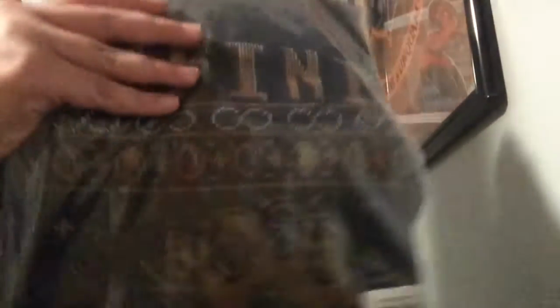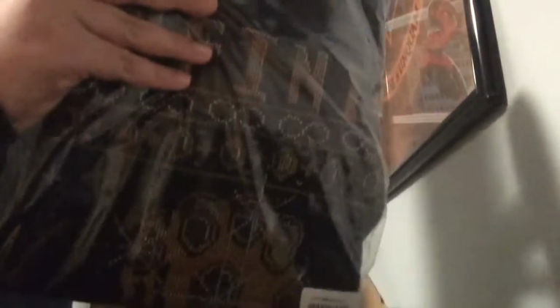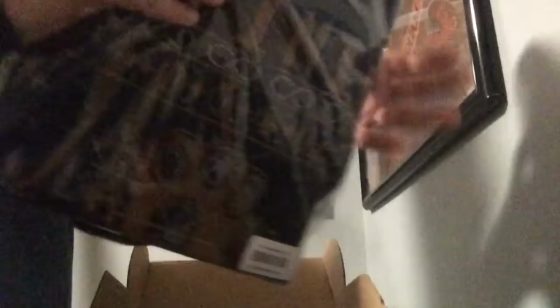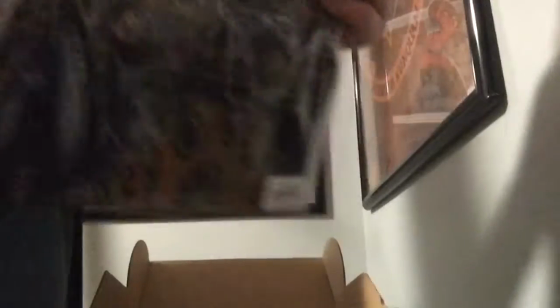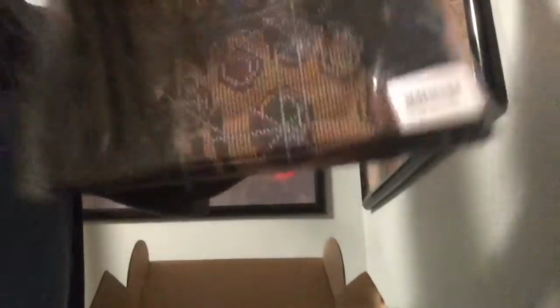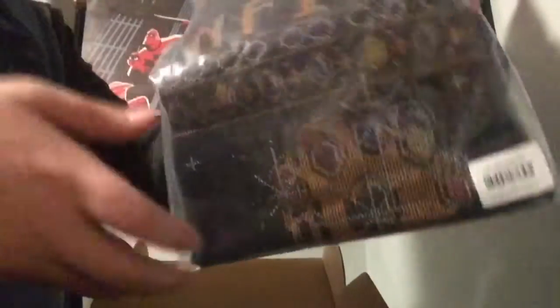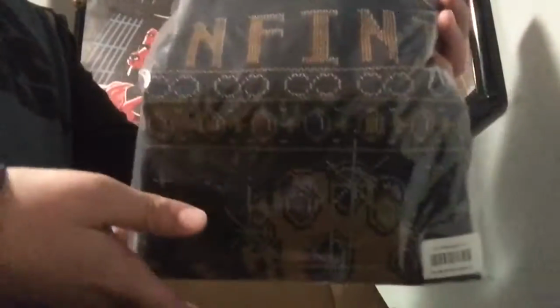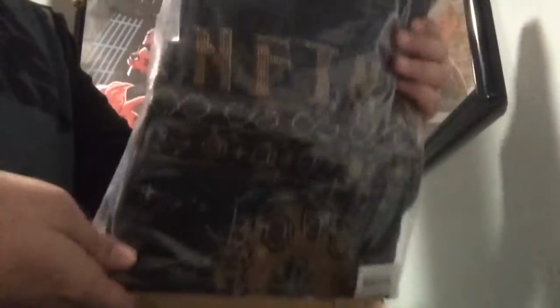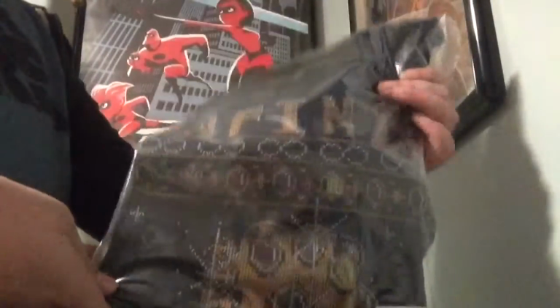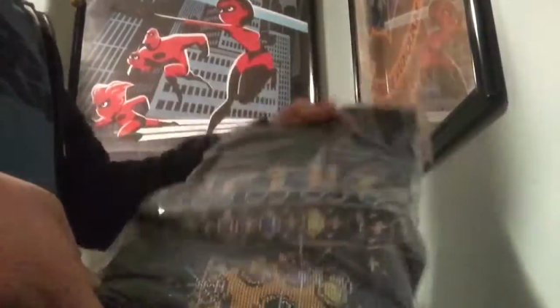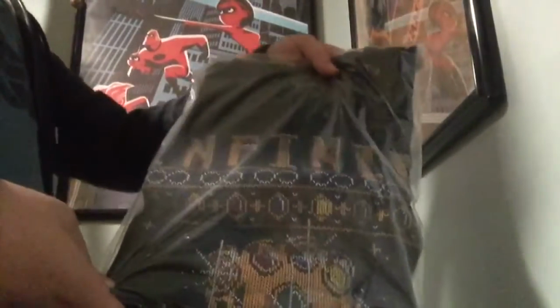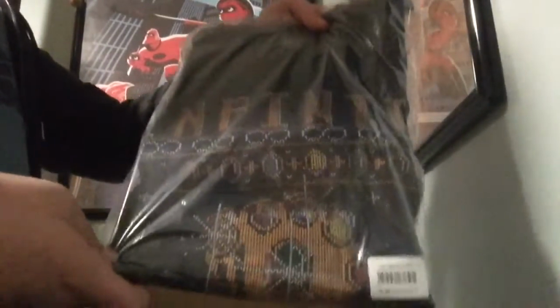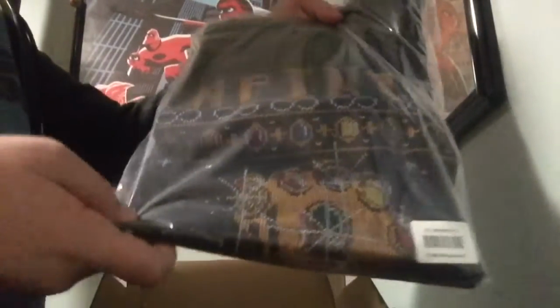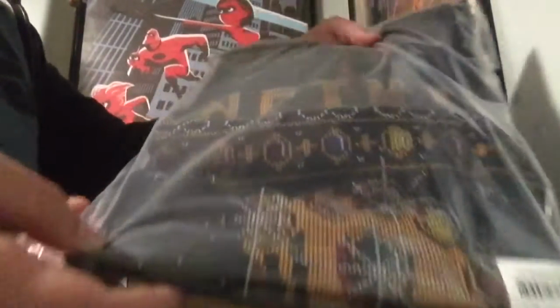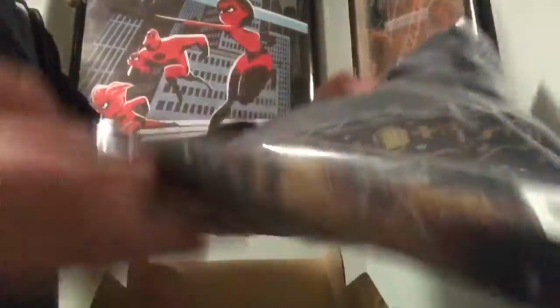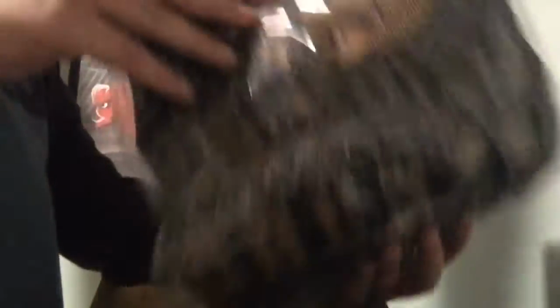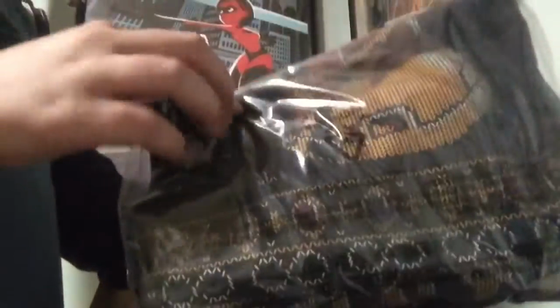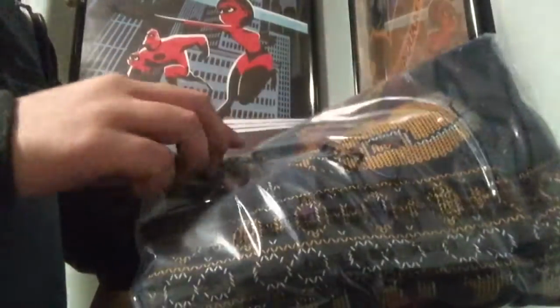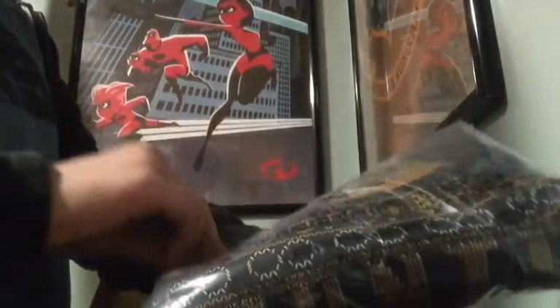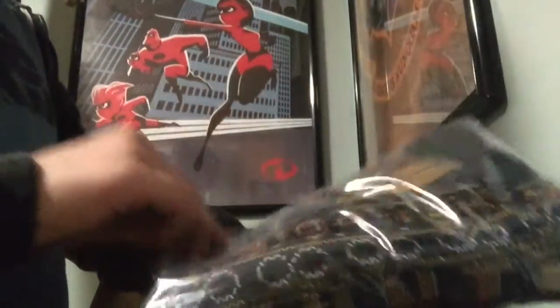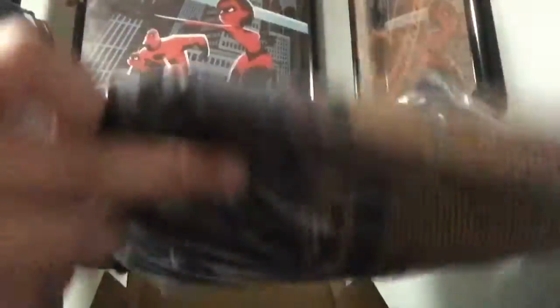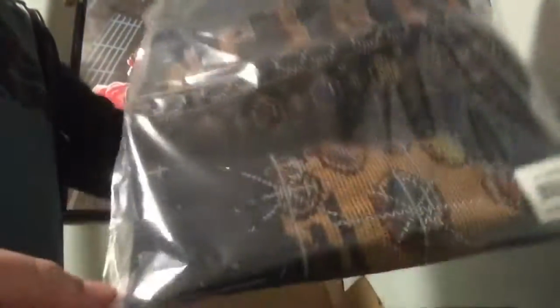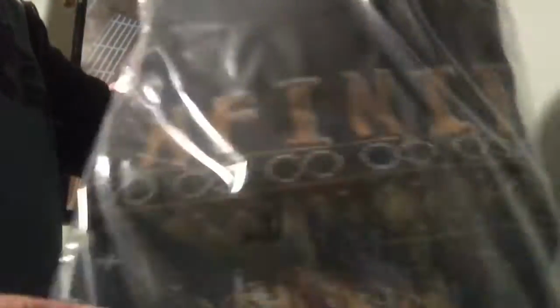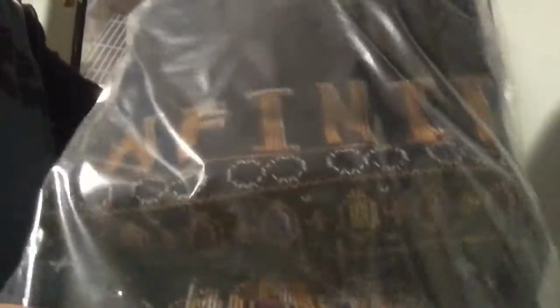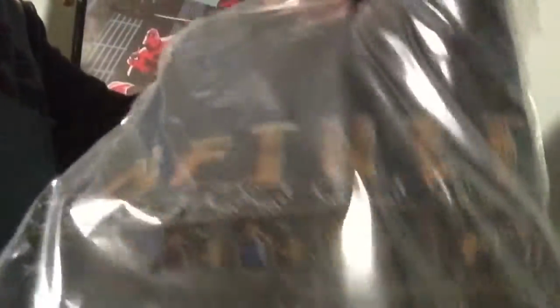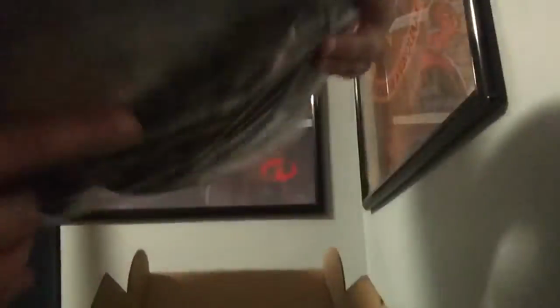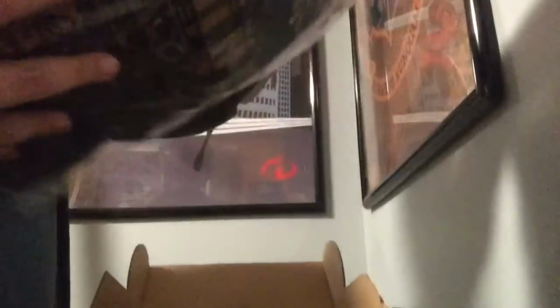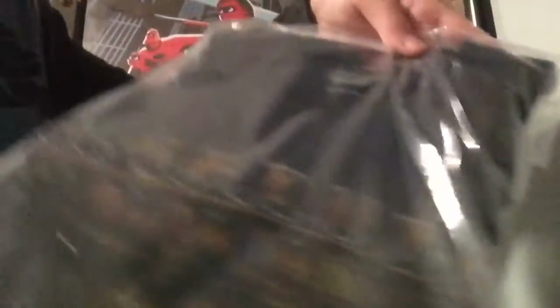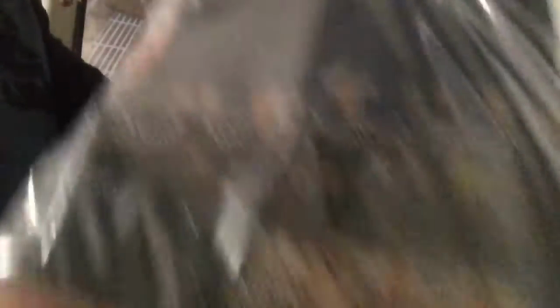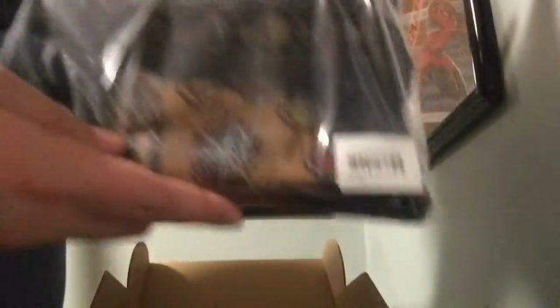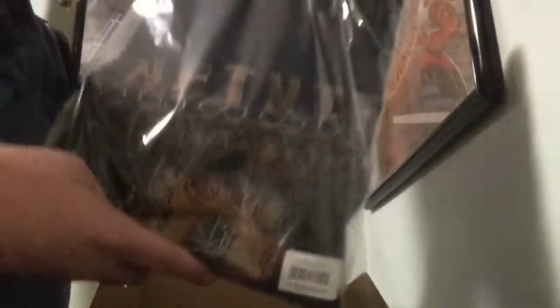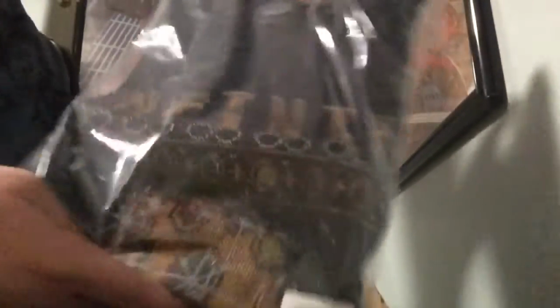And there's this t-shirt. It is, like, an ugly sweater style t-shirt with the Infinity Gauntlet on it. I'm not going to open it yet, but I'm probably going to open it eventually.